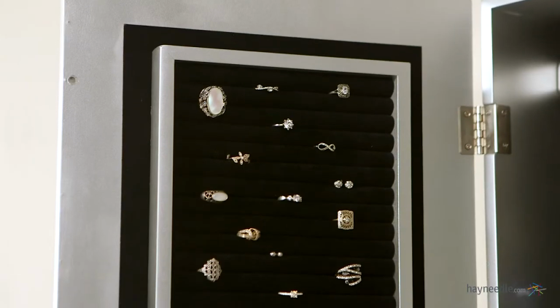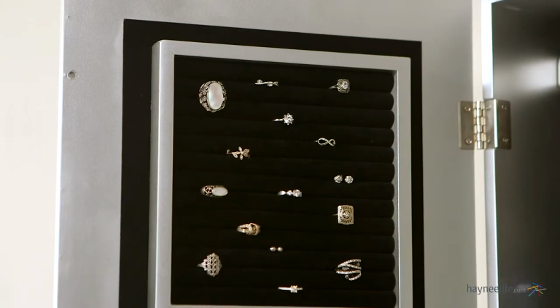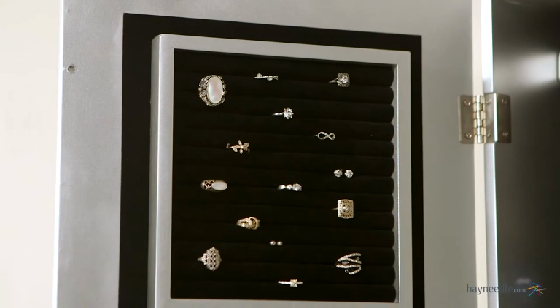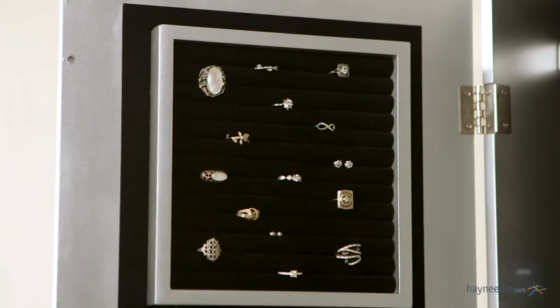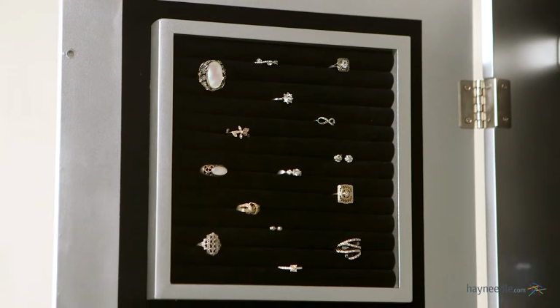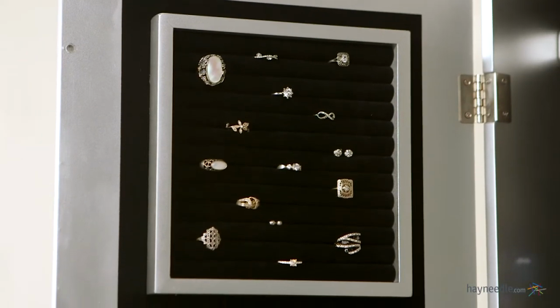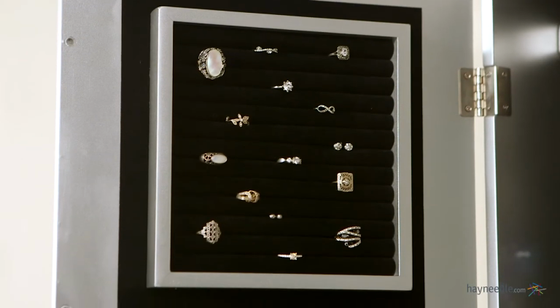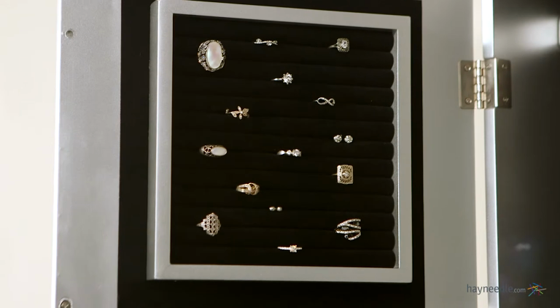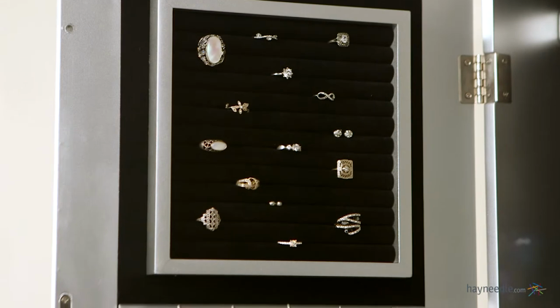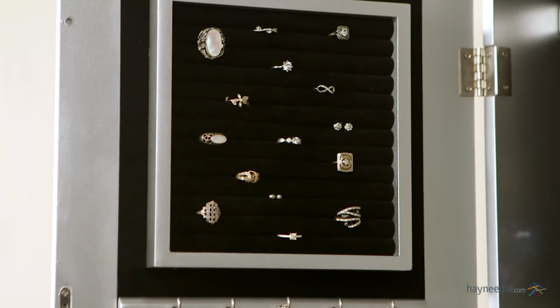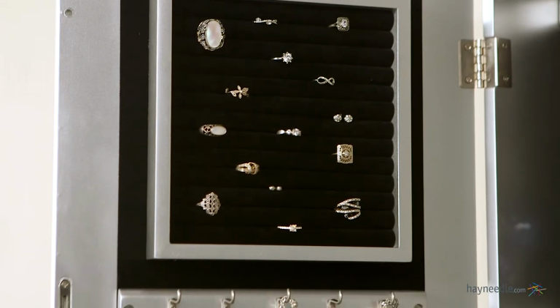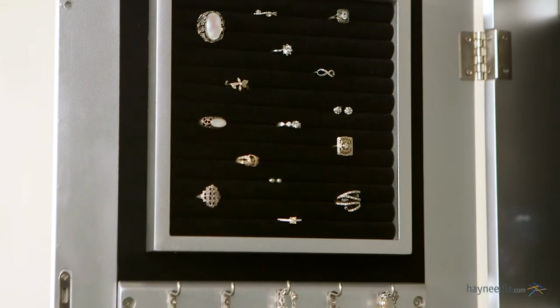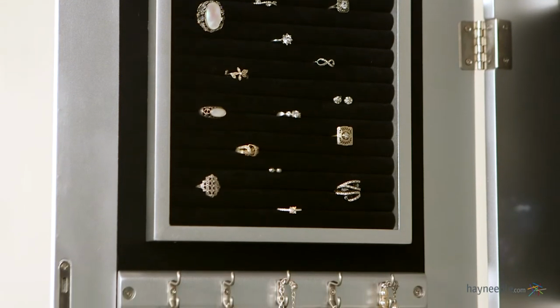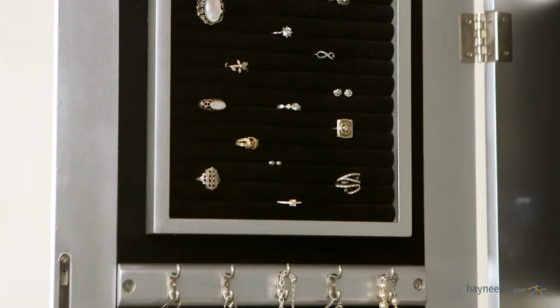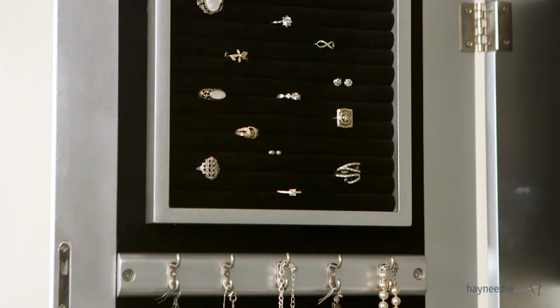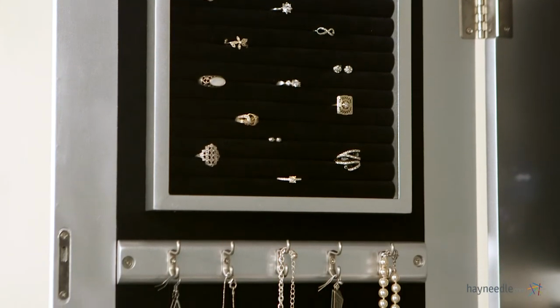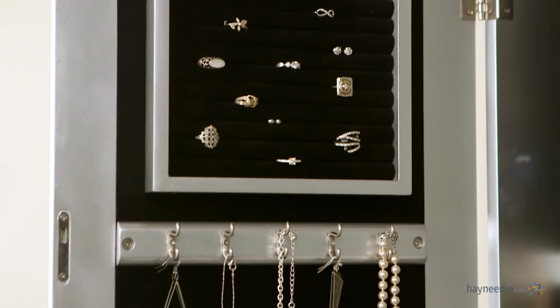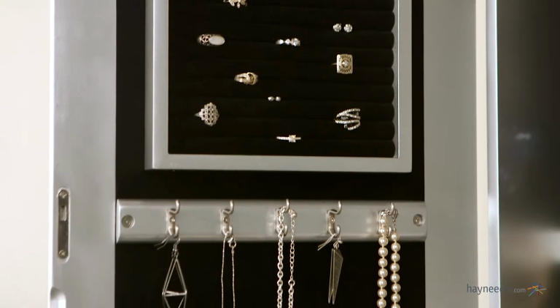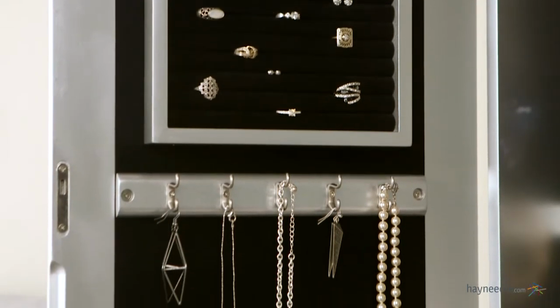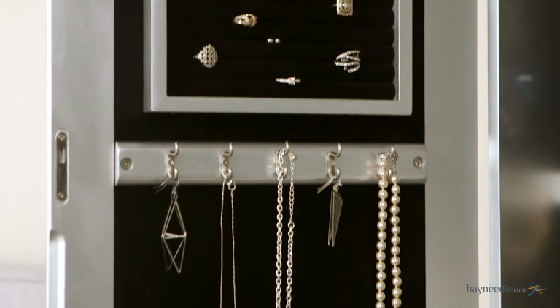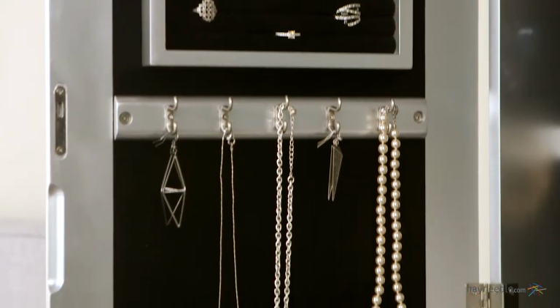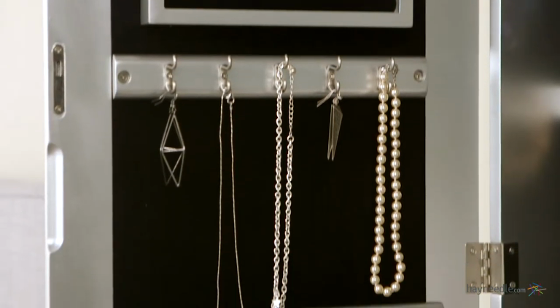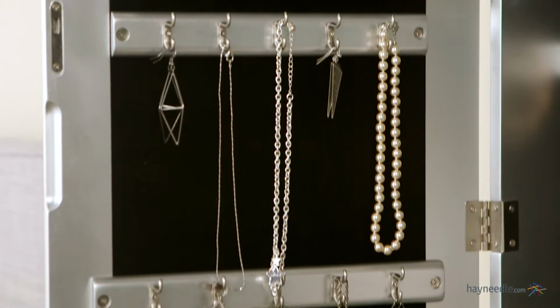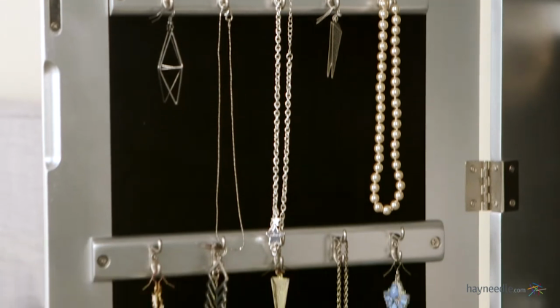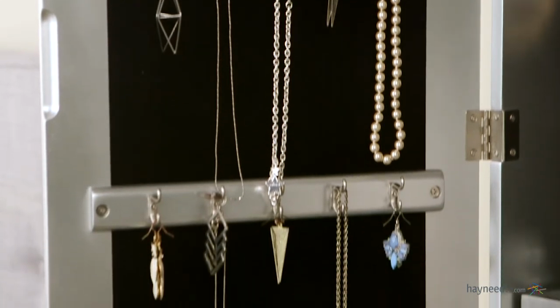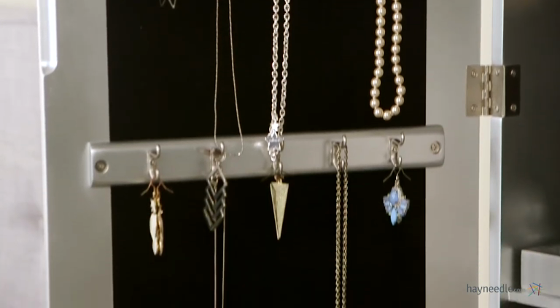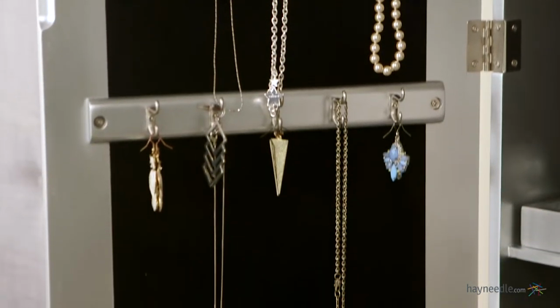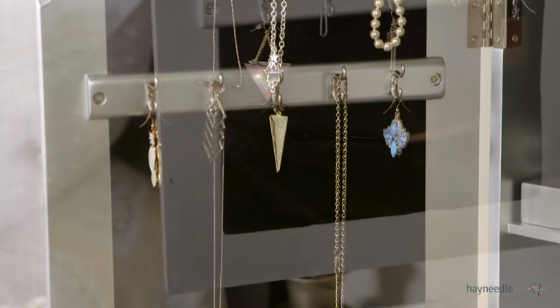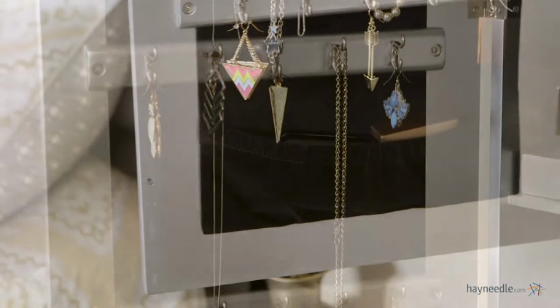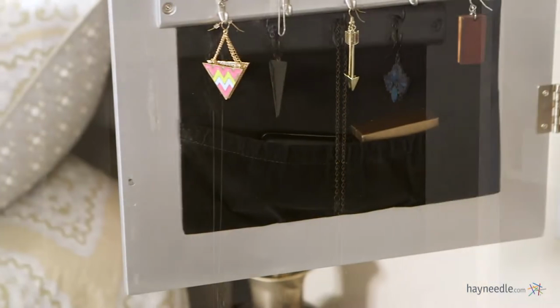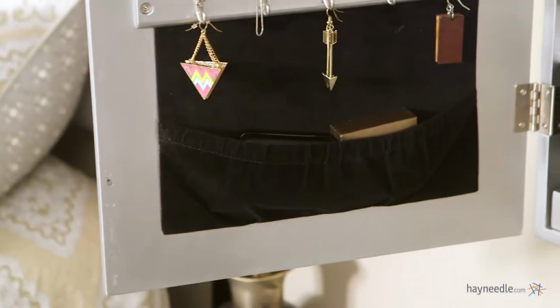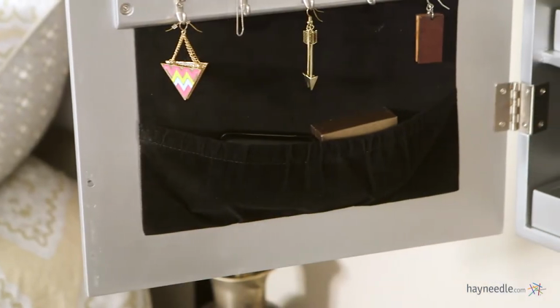Inside the door, there are 13 rolls of ring storage, three more rolls of five double hooks with seven inch hanging space, and a jewelry catching pouch for longer items or even more storage.